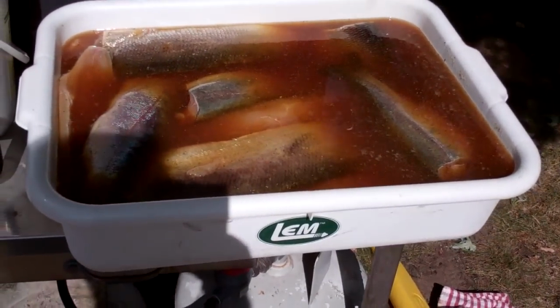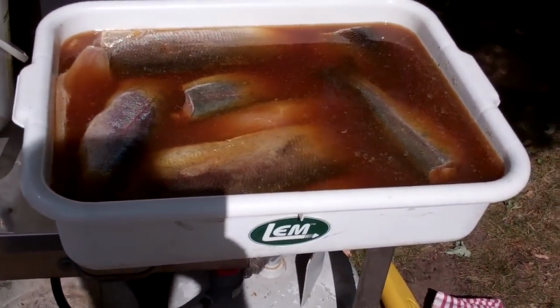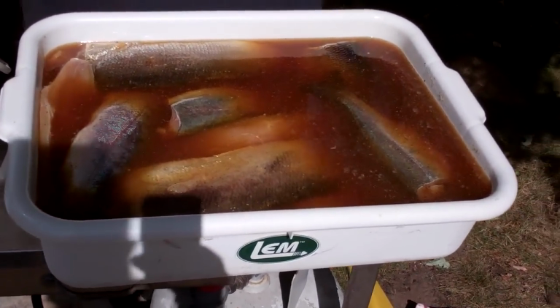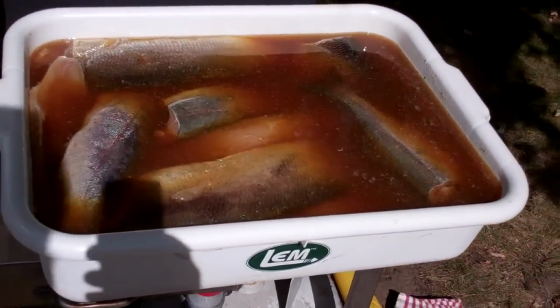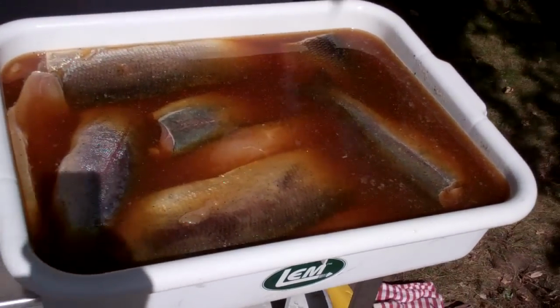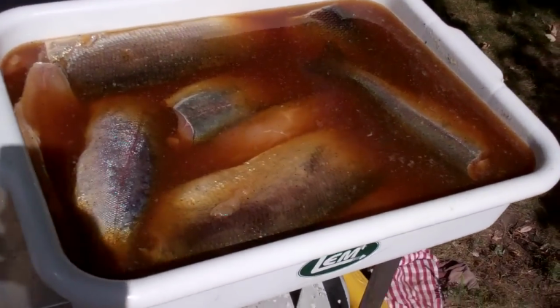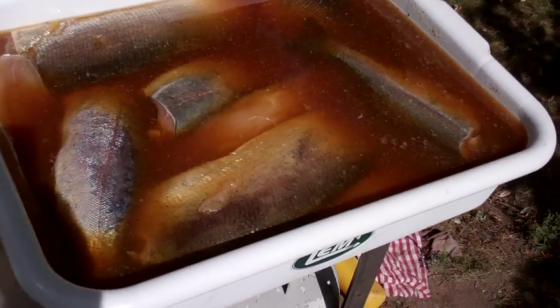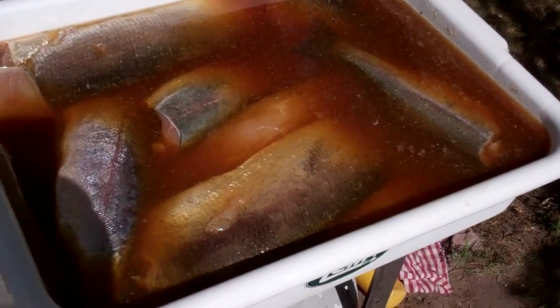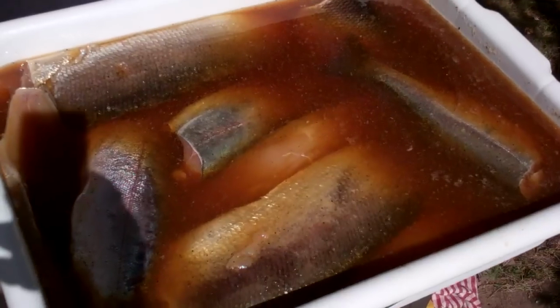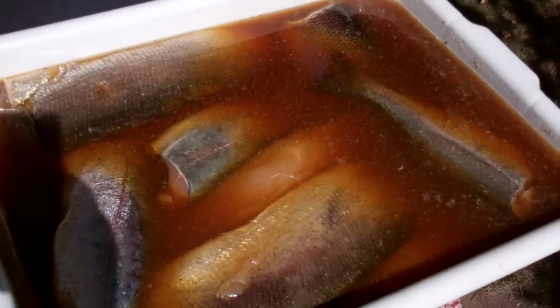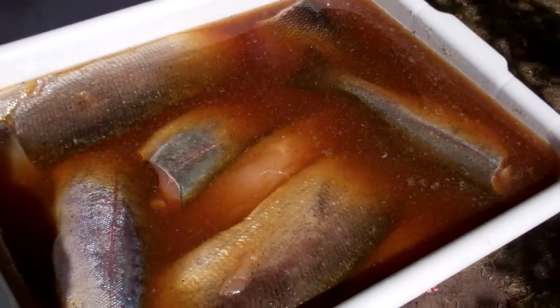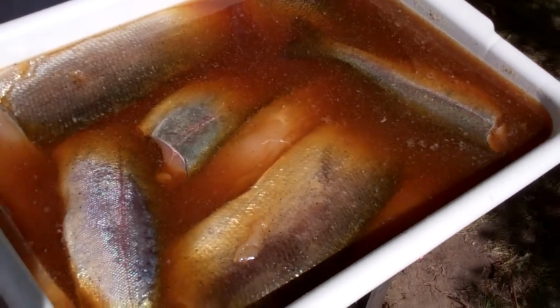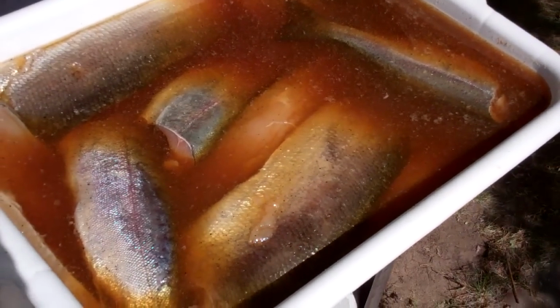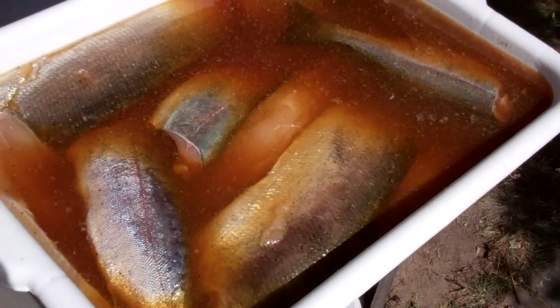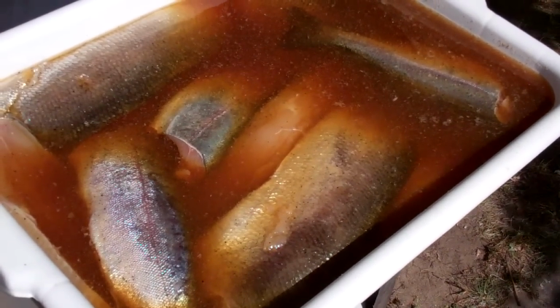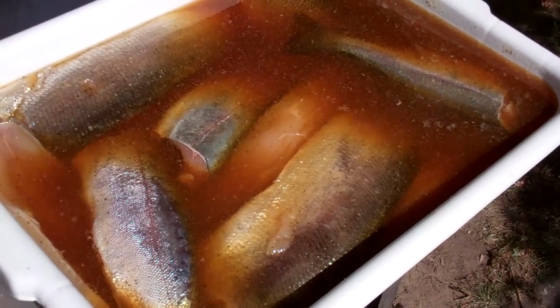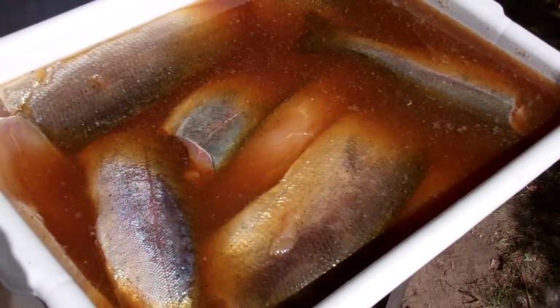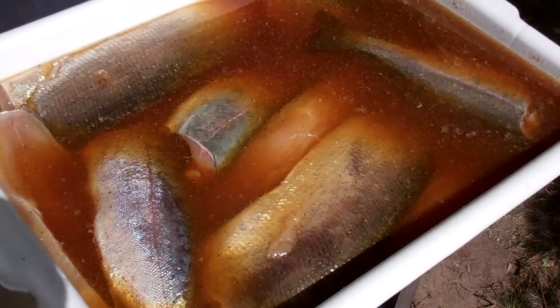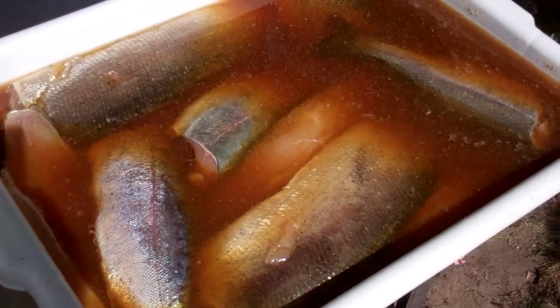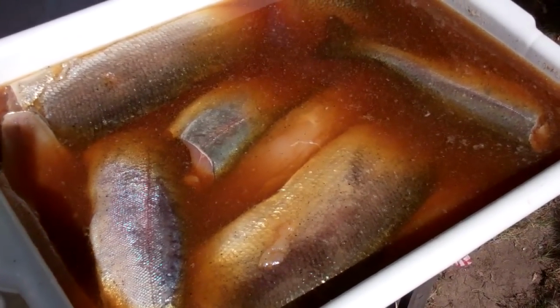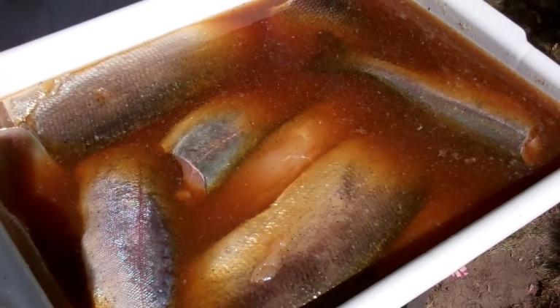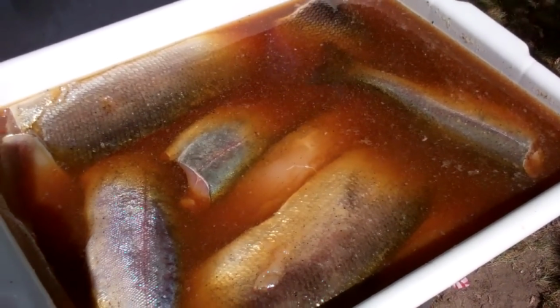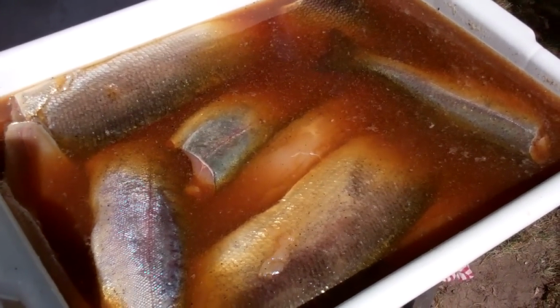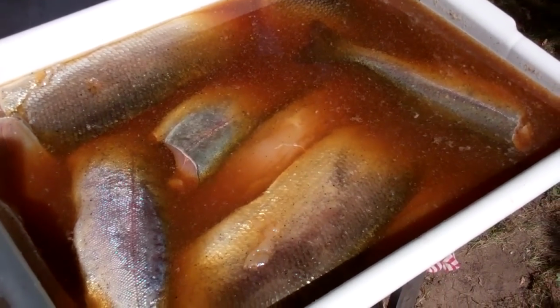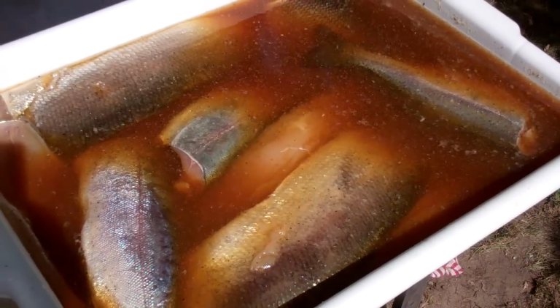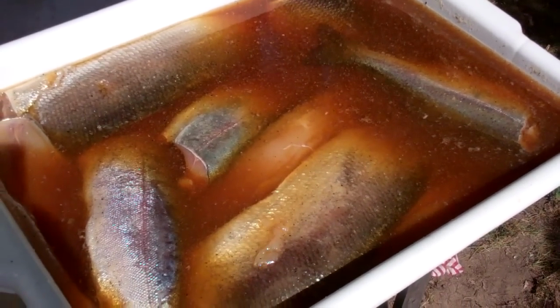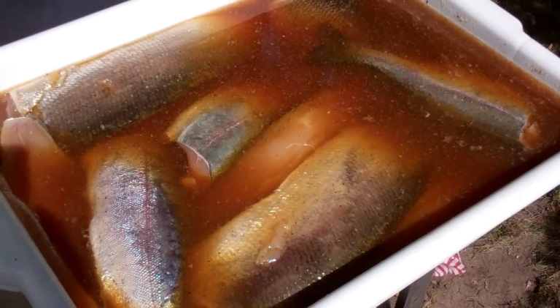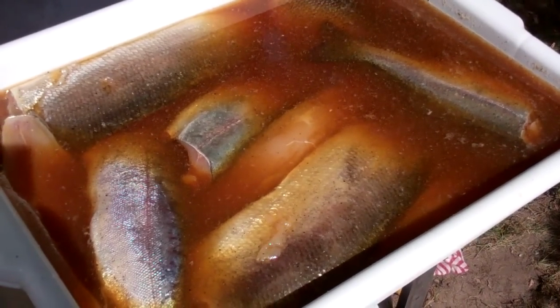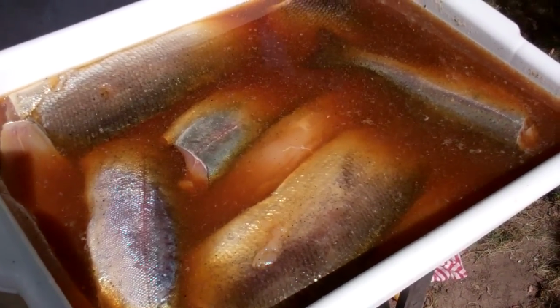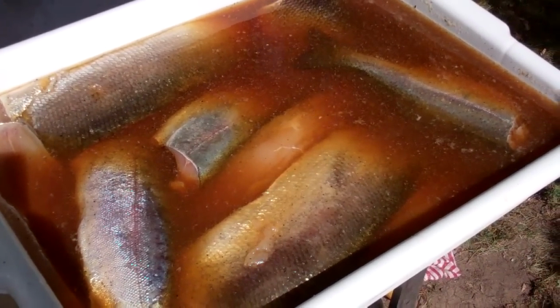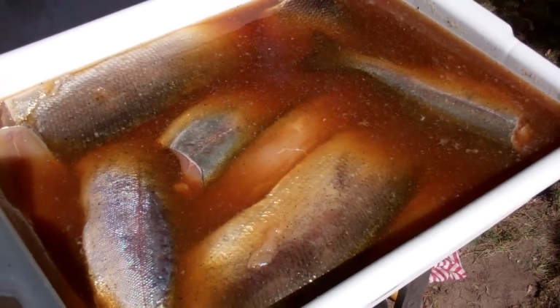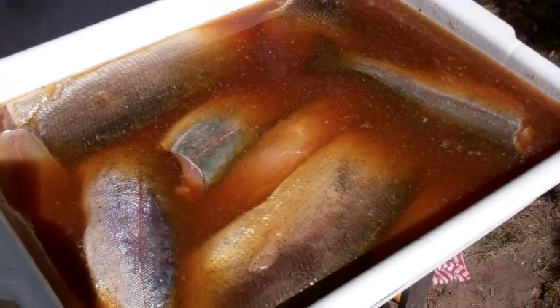Hey everybody, this is Larry from Brandon, Minnesota. Check out the fish — oh yeah. We got whitefish, we got northern, we got rainbow trout.